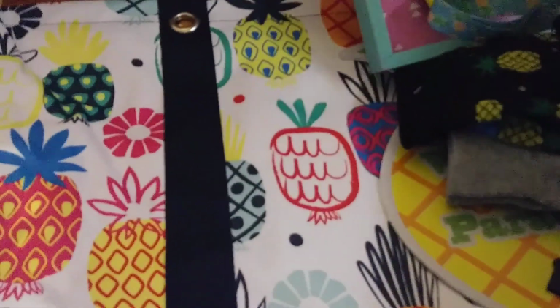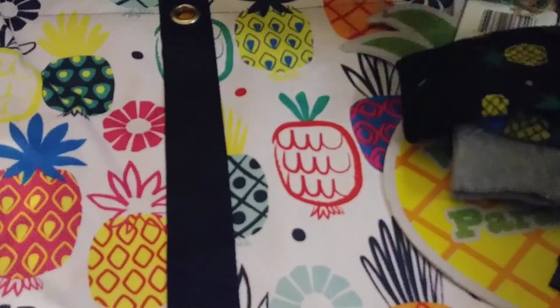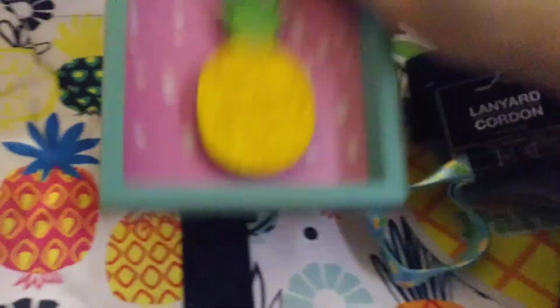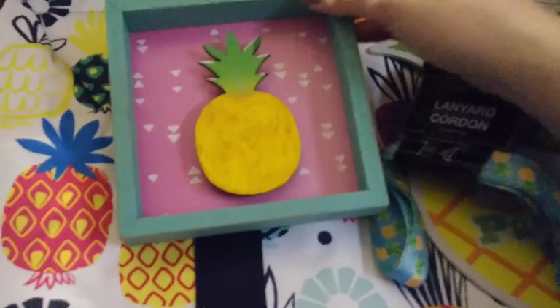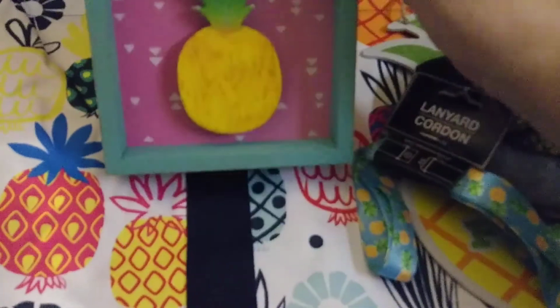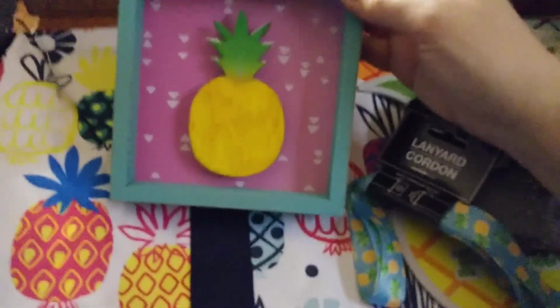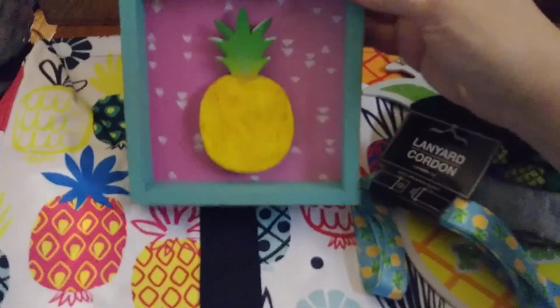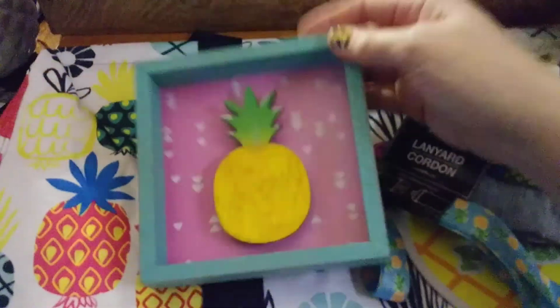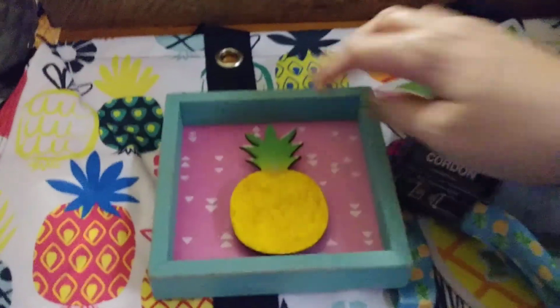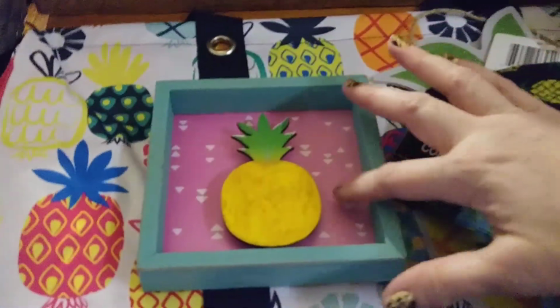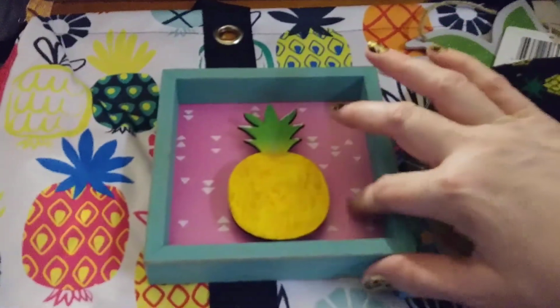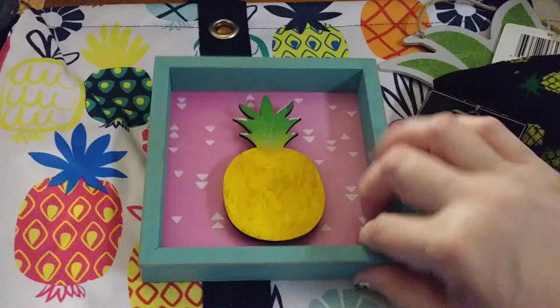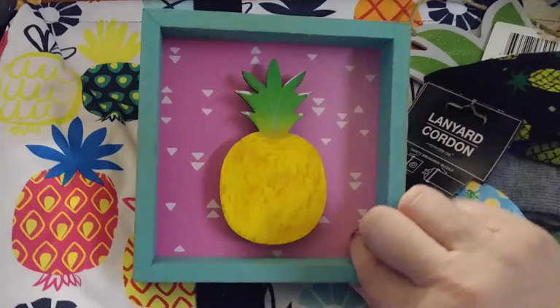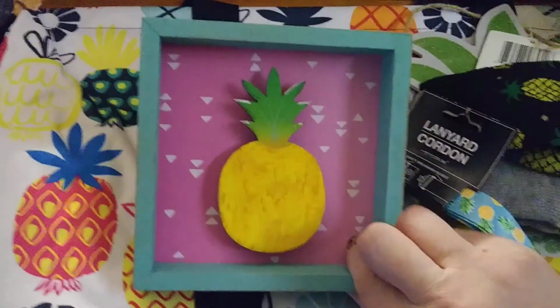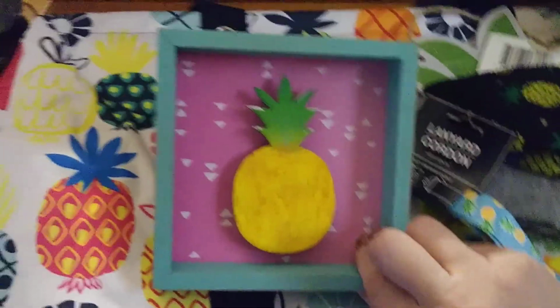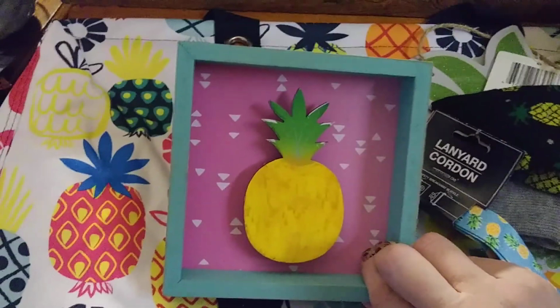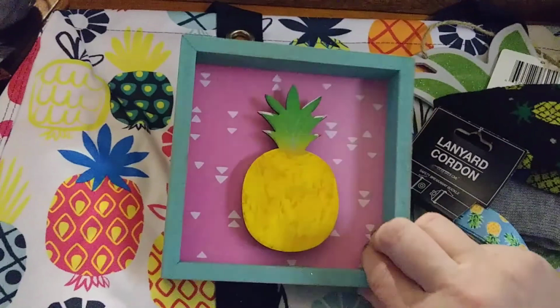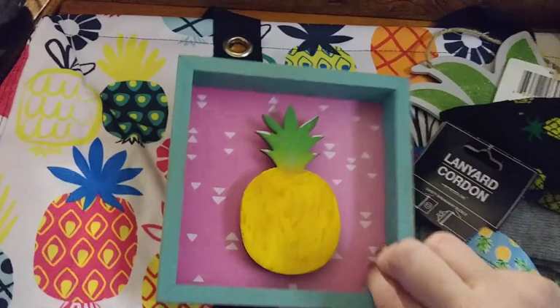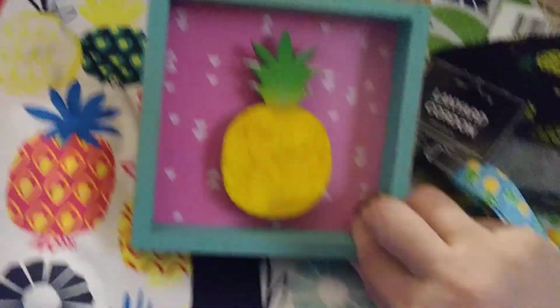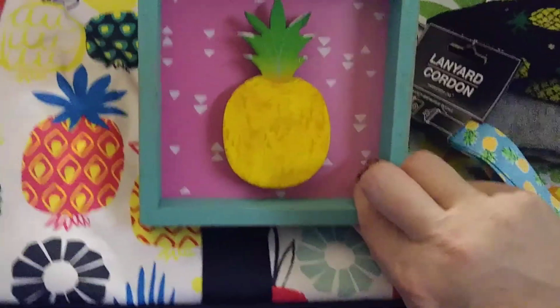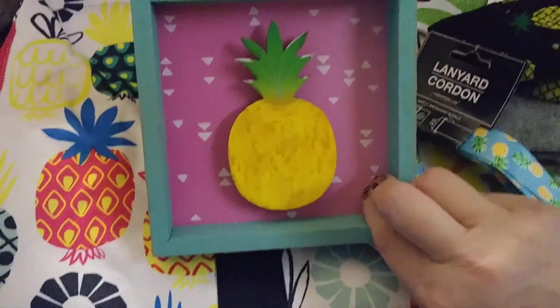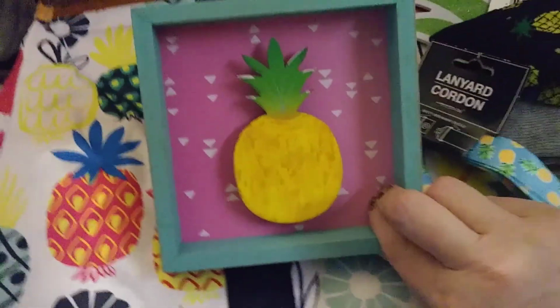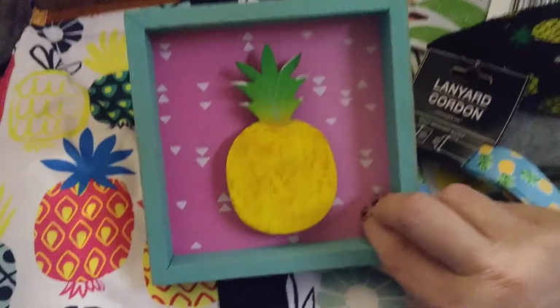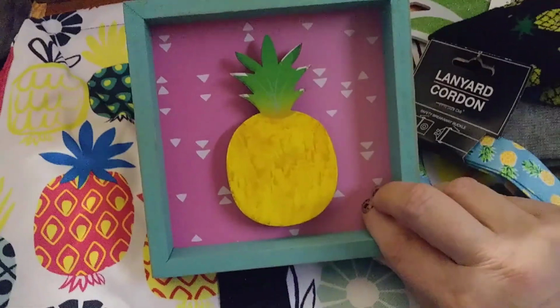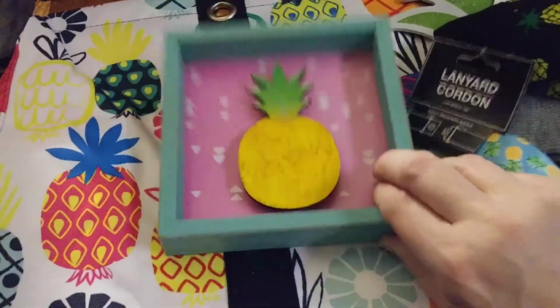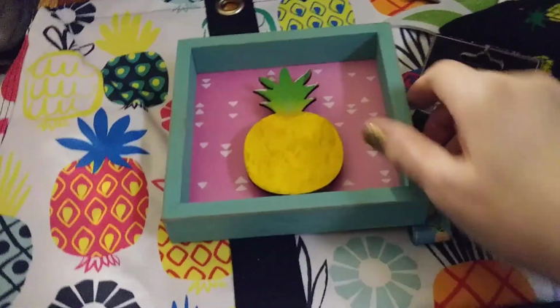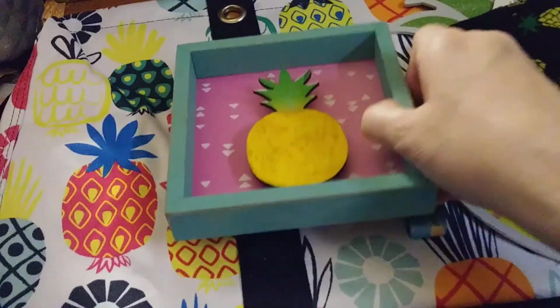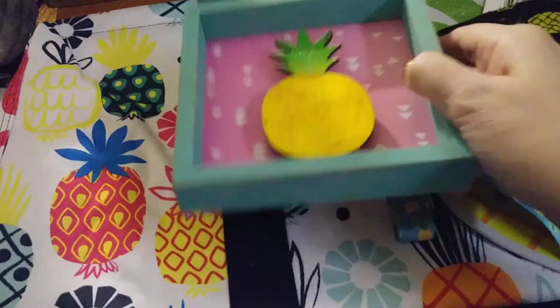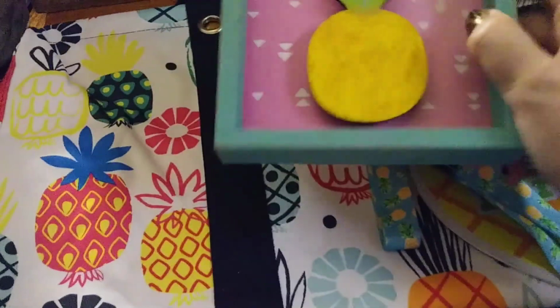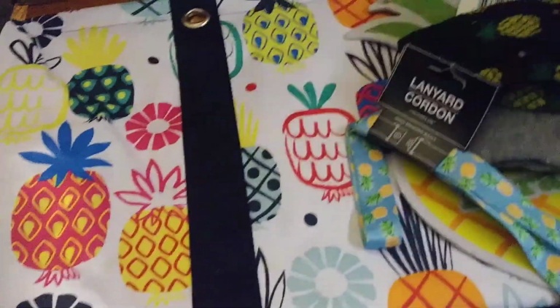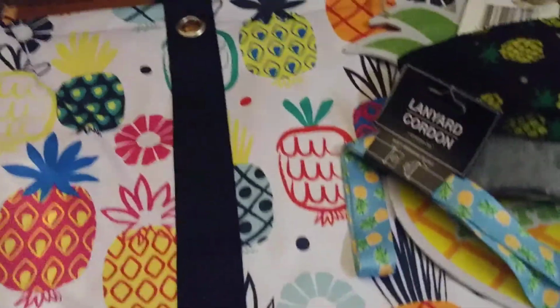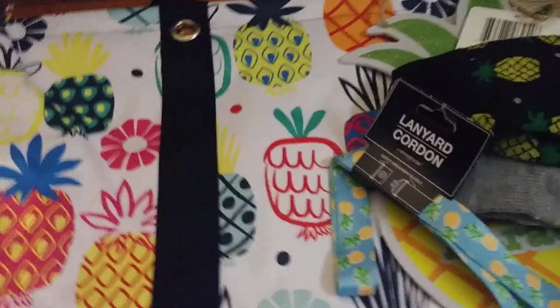This is a cute little pineapple in one of those little shadow boxes. With some little shapes — it looks like hearts but it's actually little triangles. So that's something I could use on my display table also.